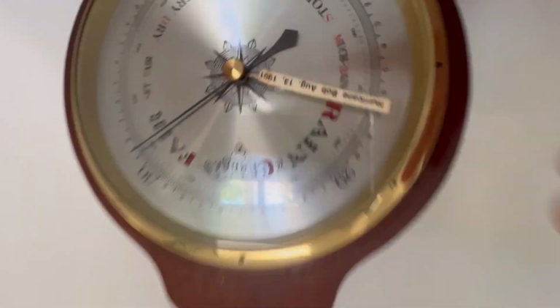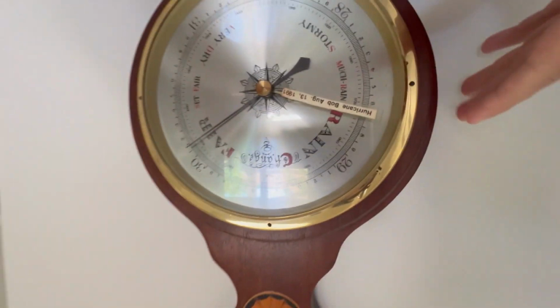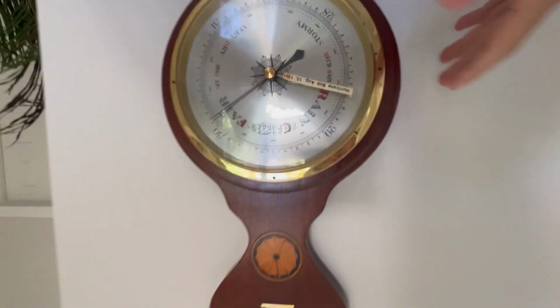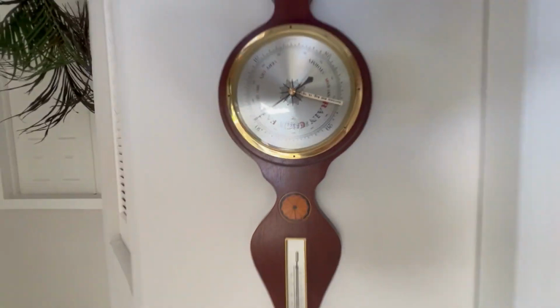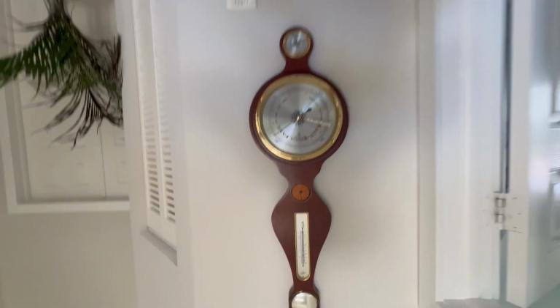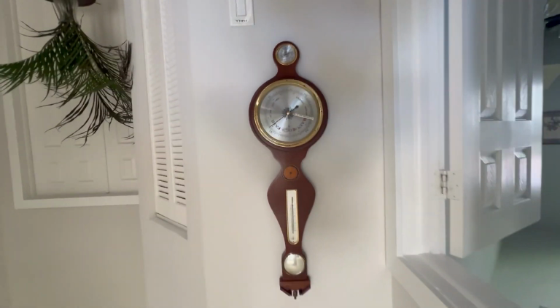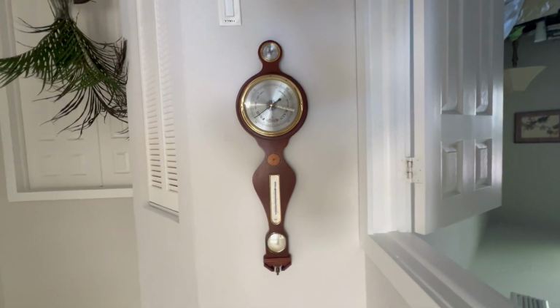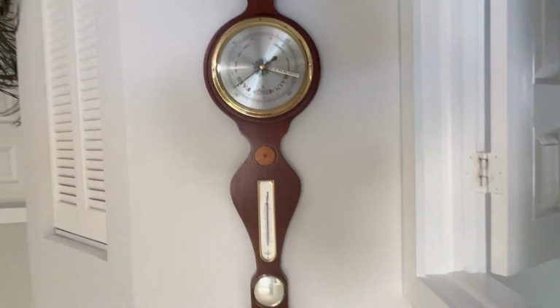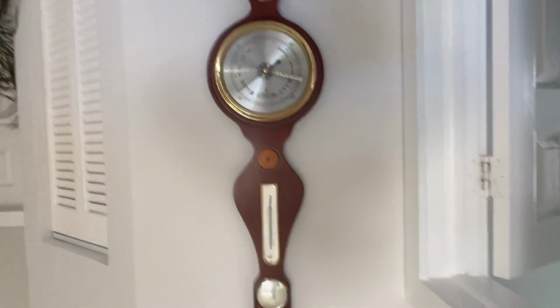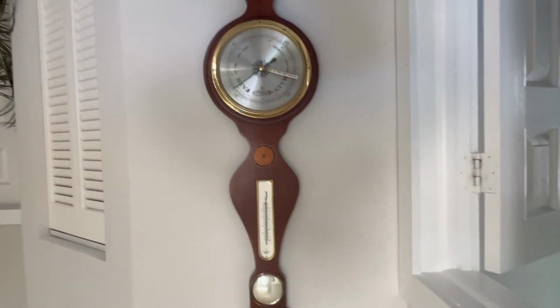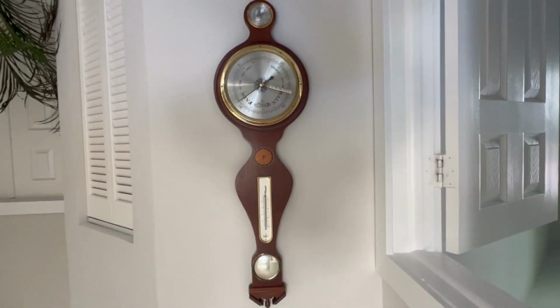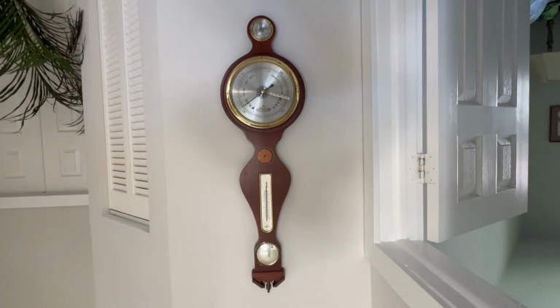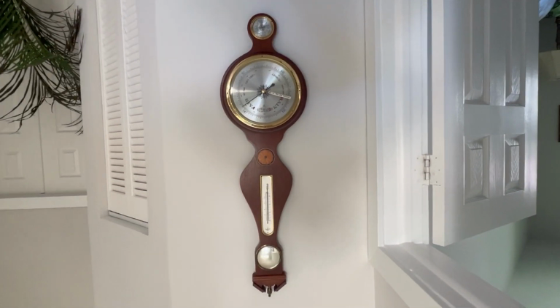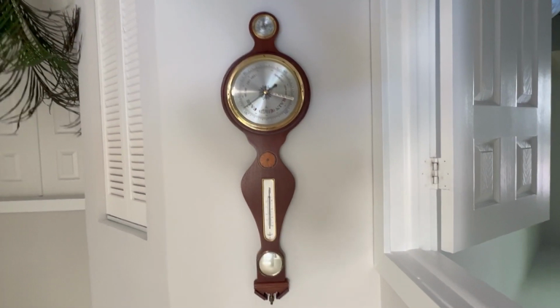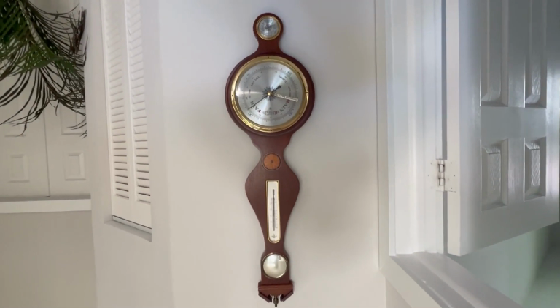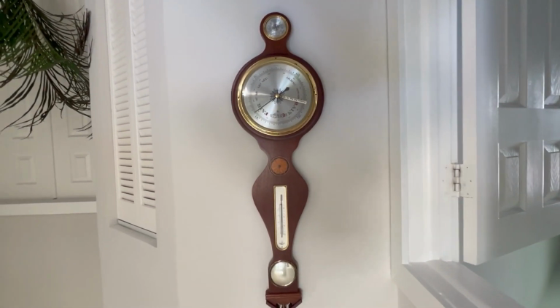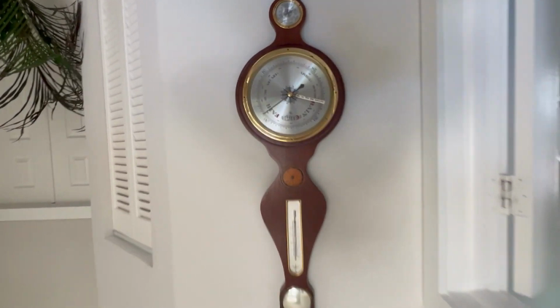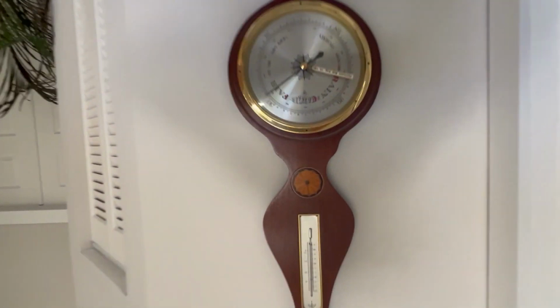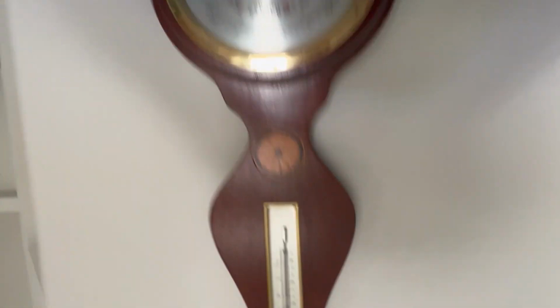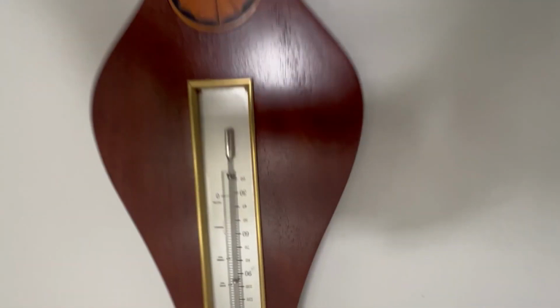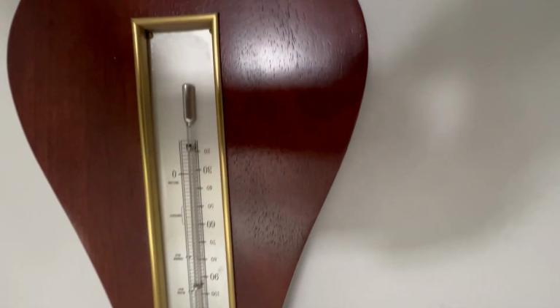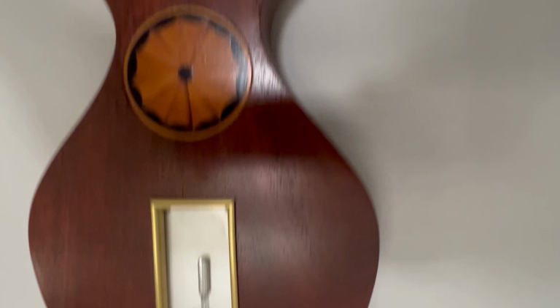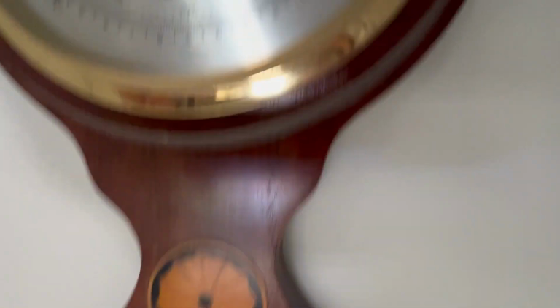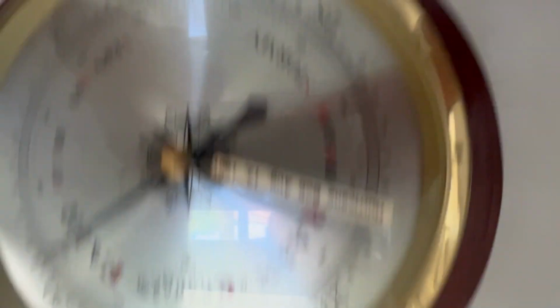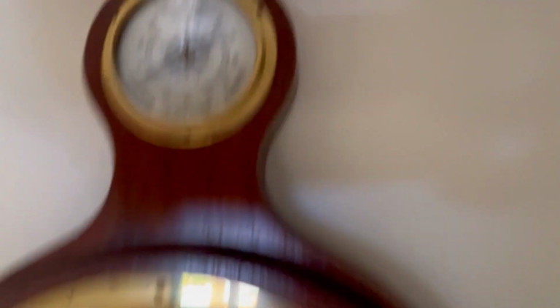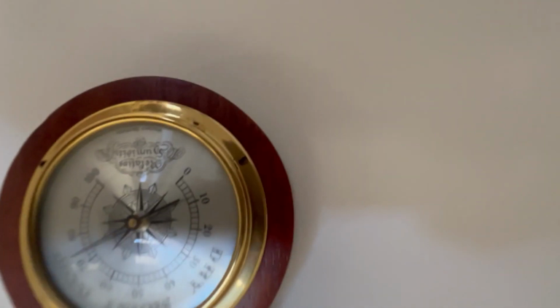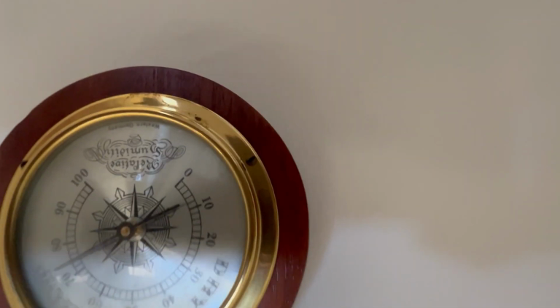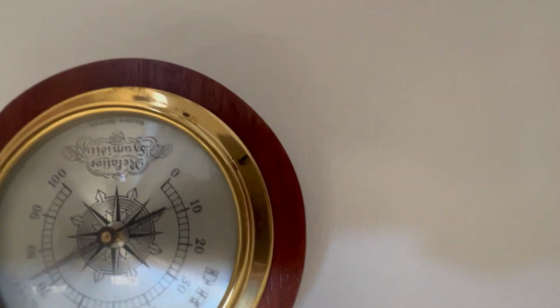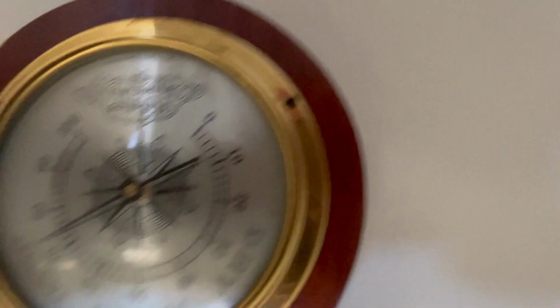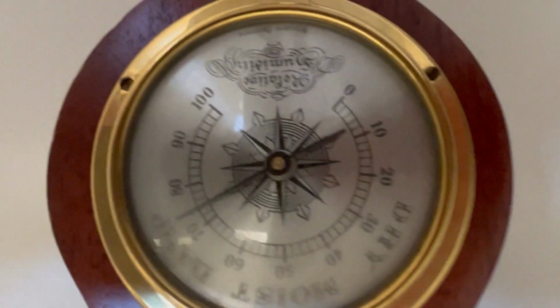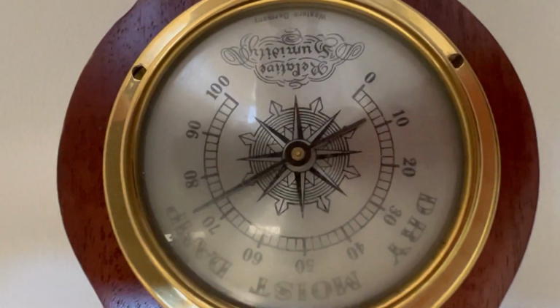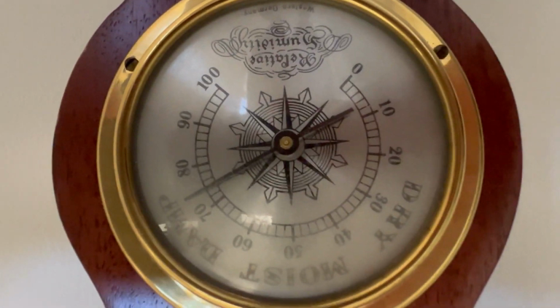So this whole thing is an antique — it is over 50 years old and it does three functions: it does temperature, and as well it does the humidity.